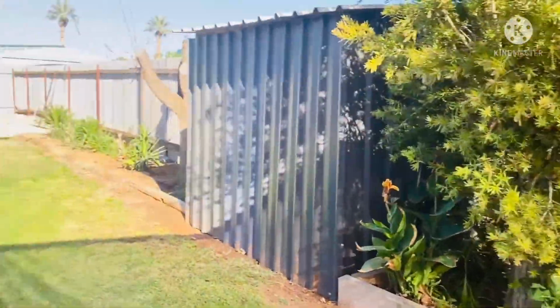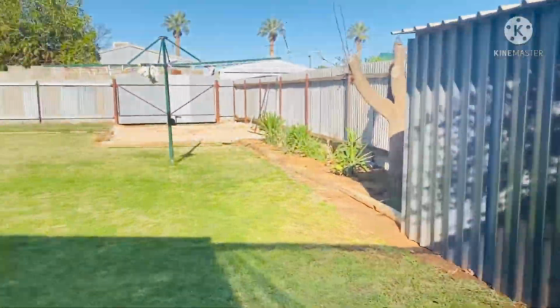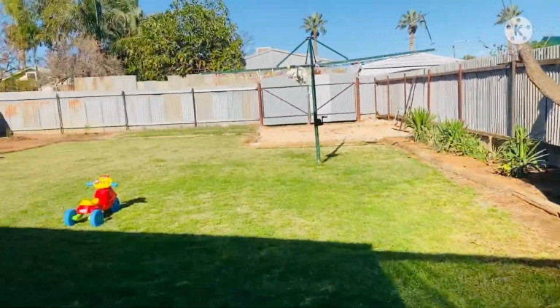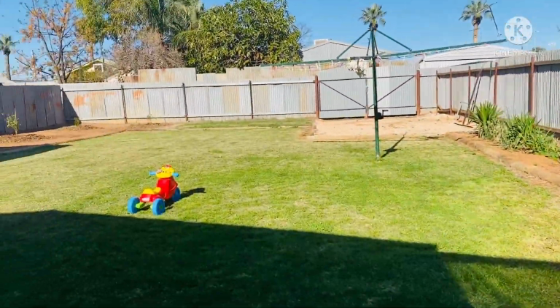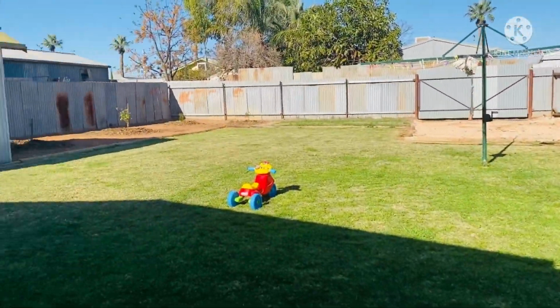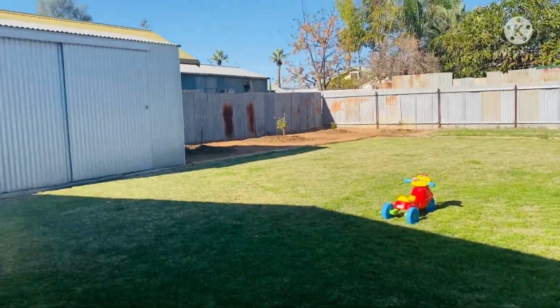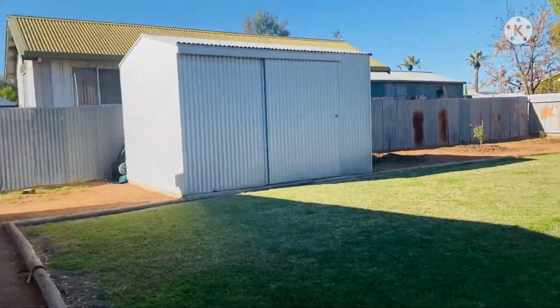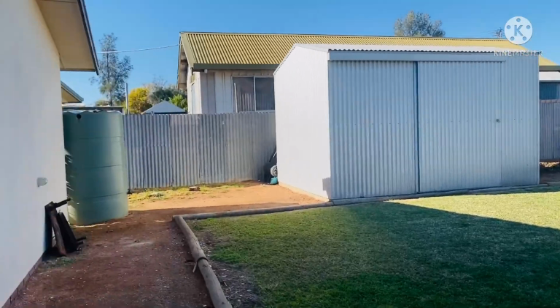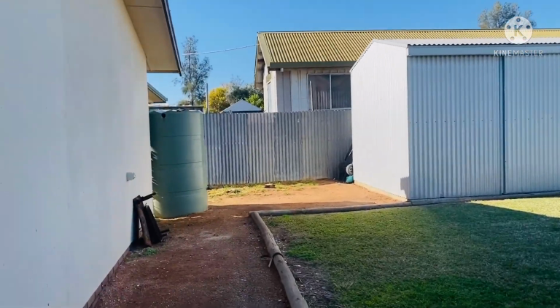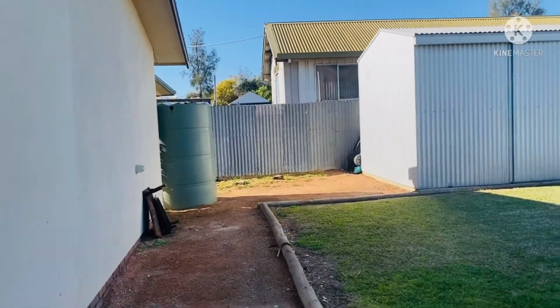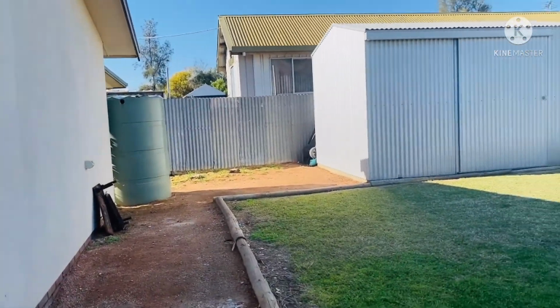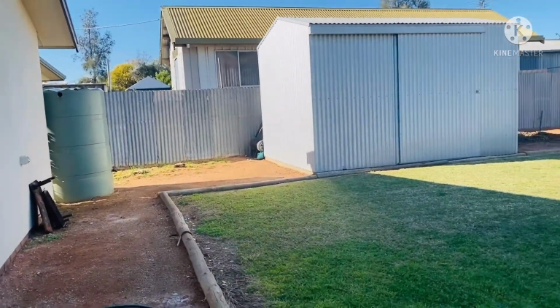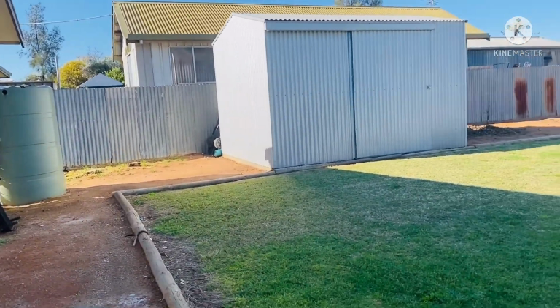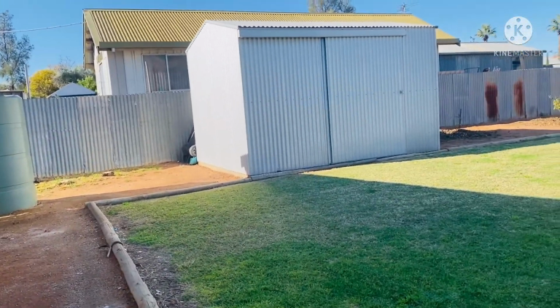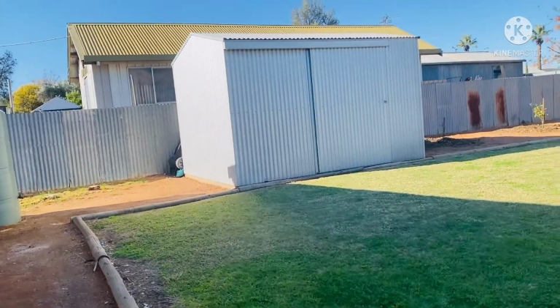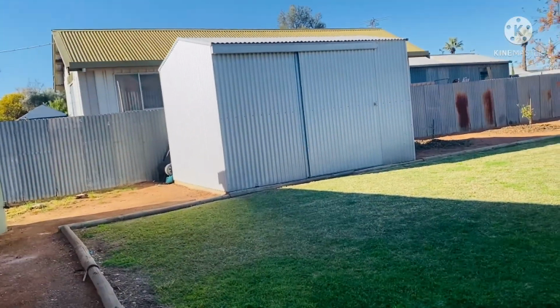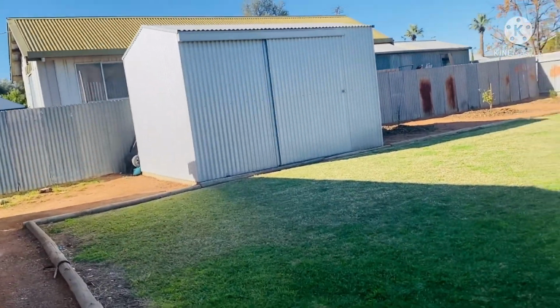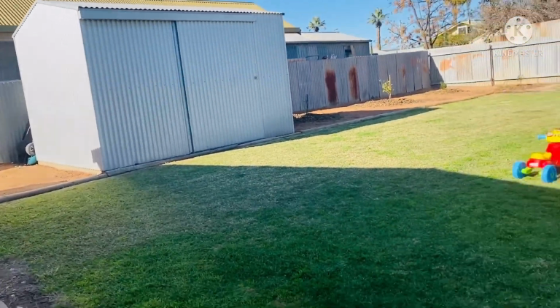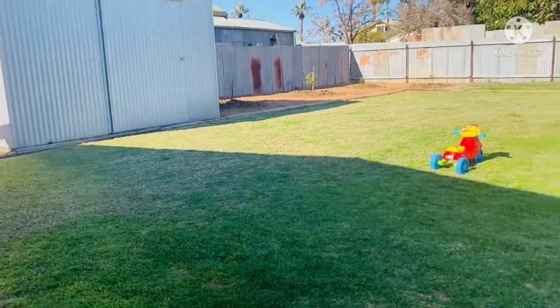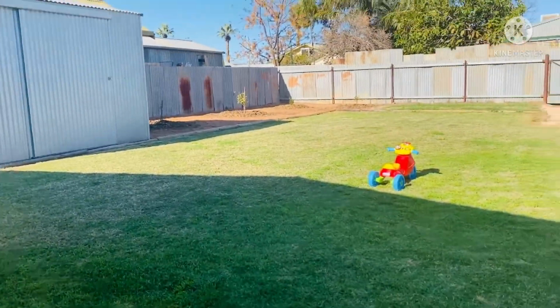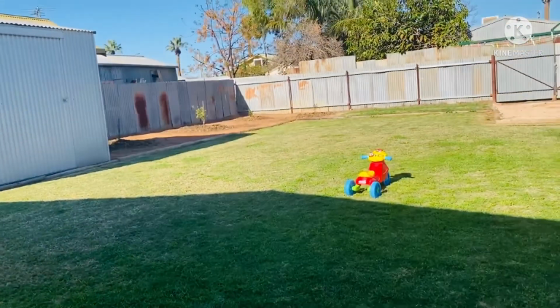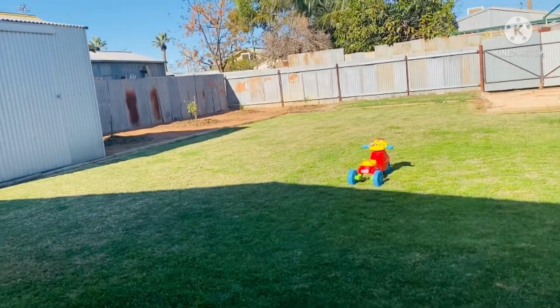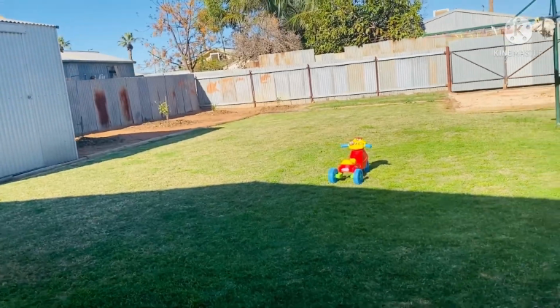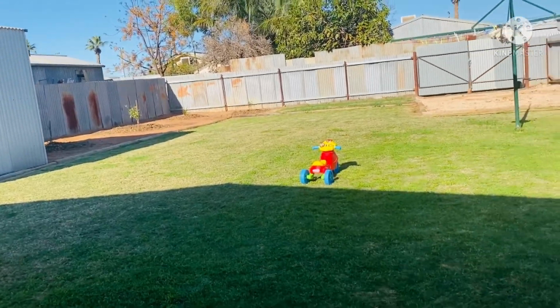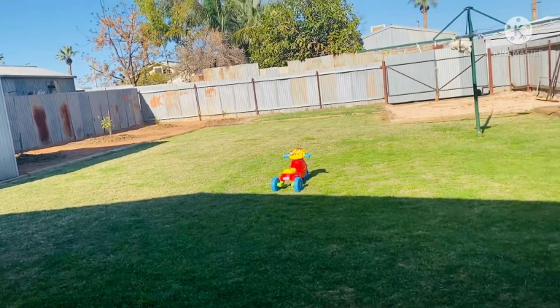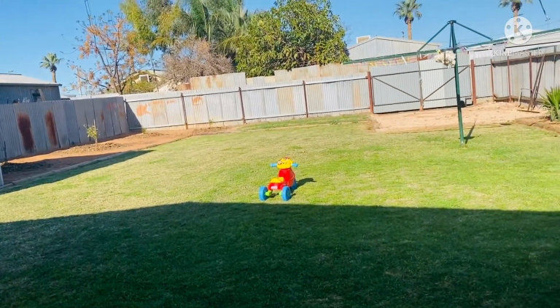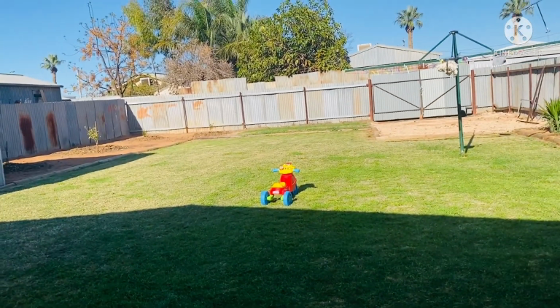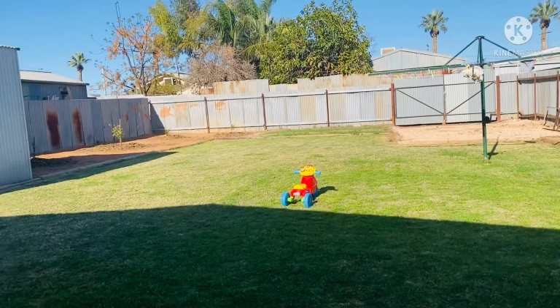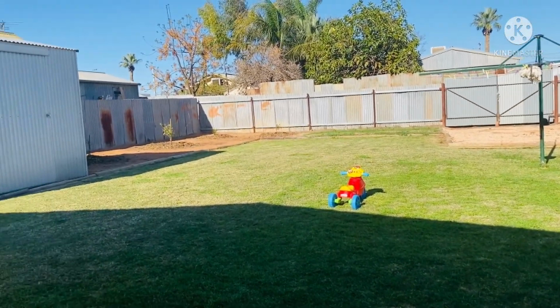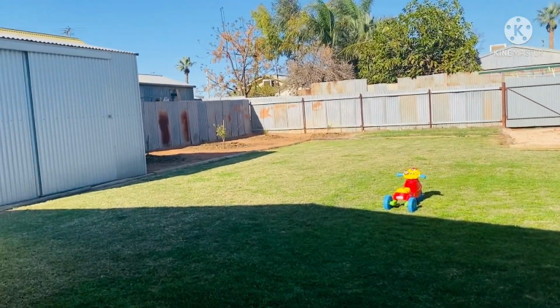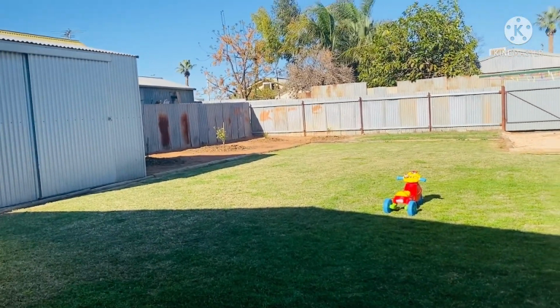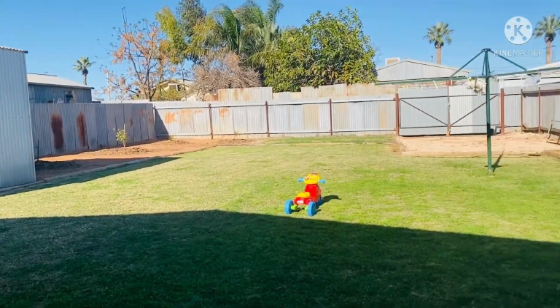And this is it — our backyard. The shed is full of stuff. That's our backyard.